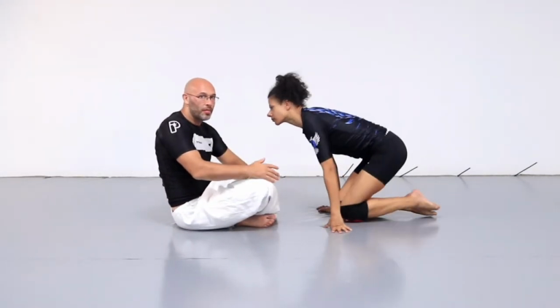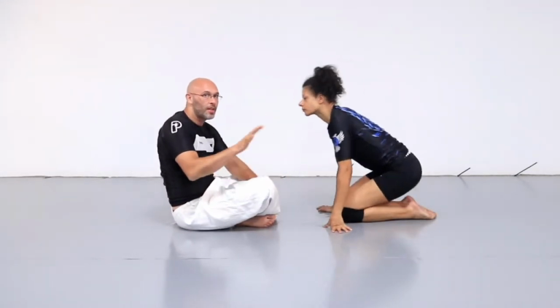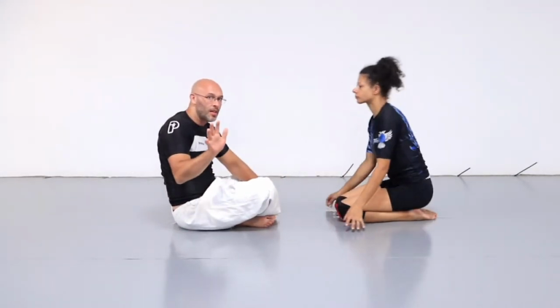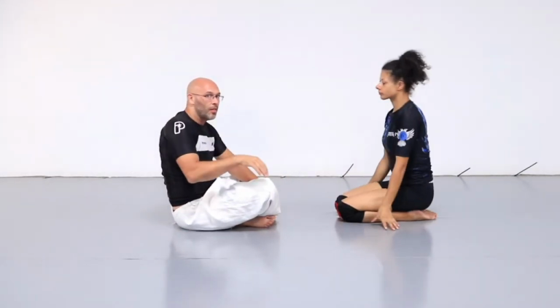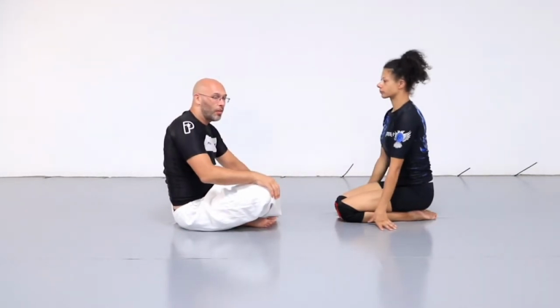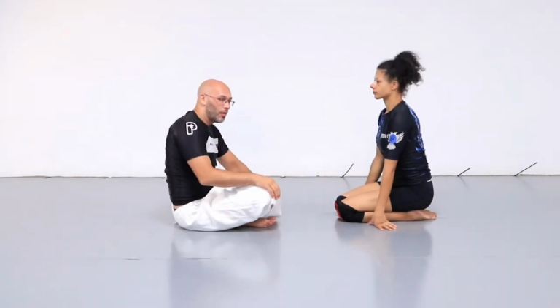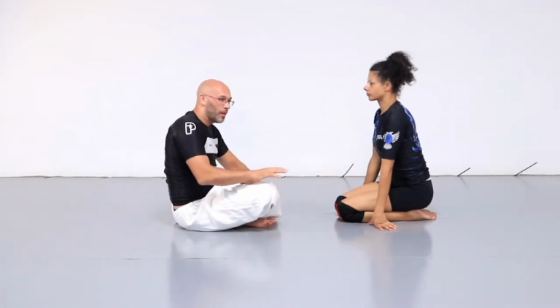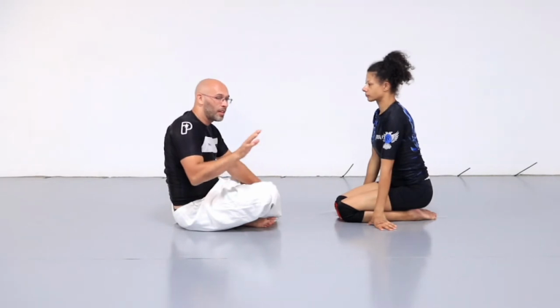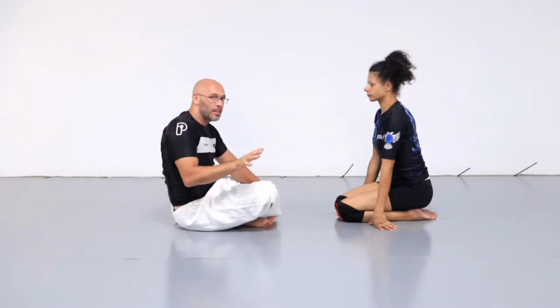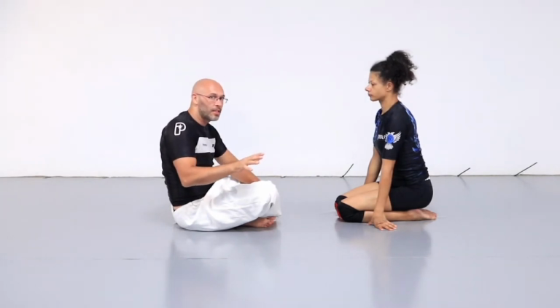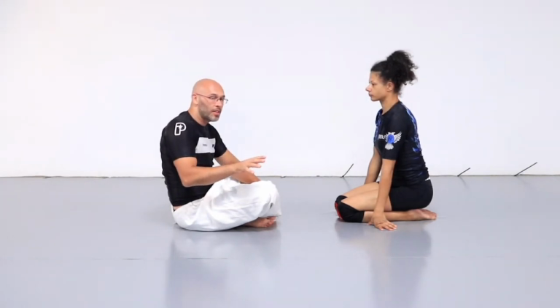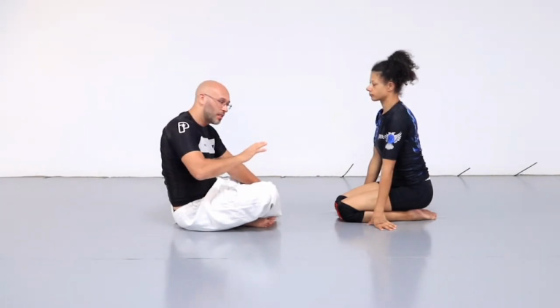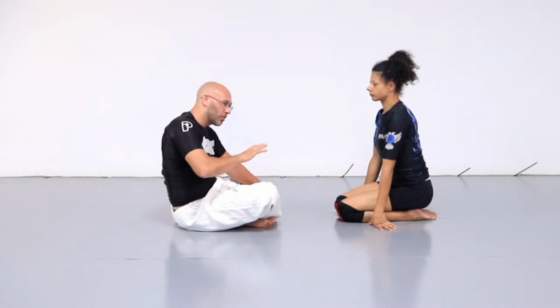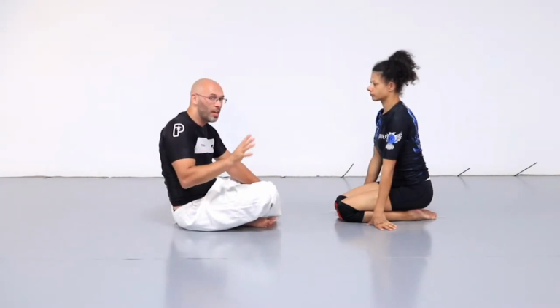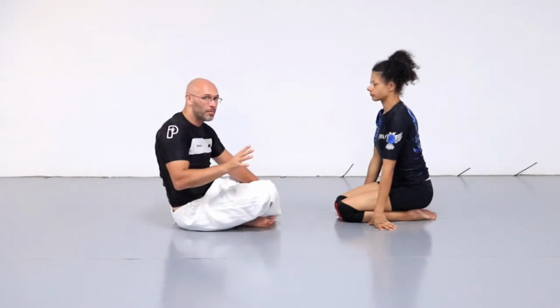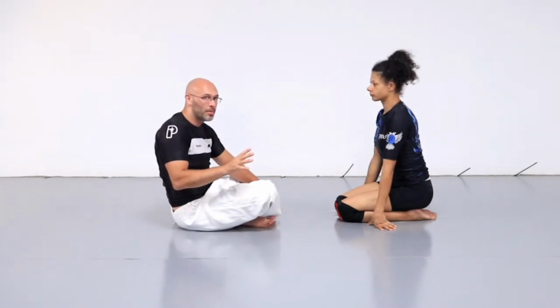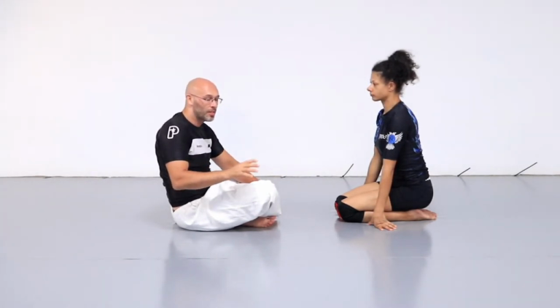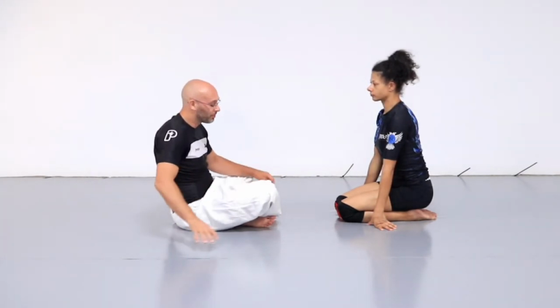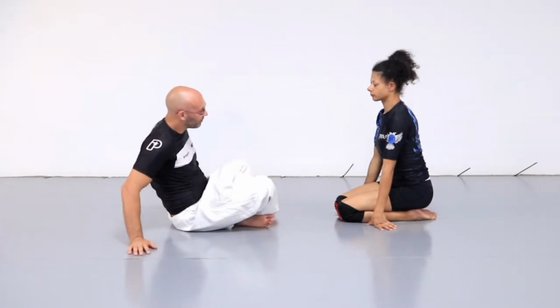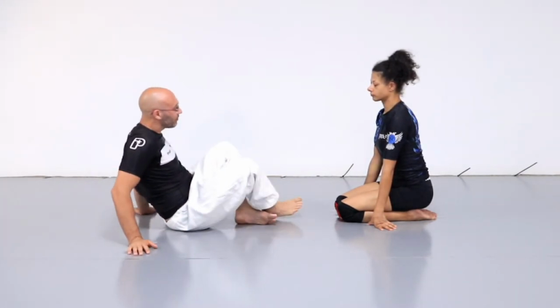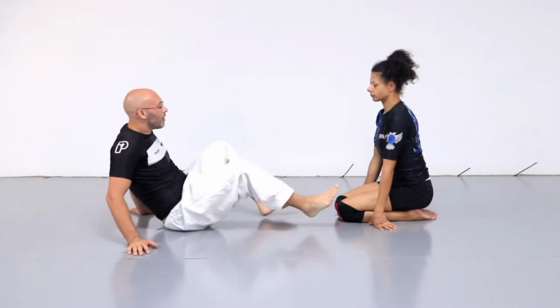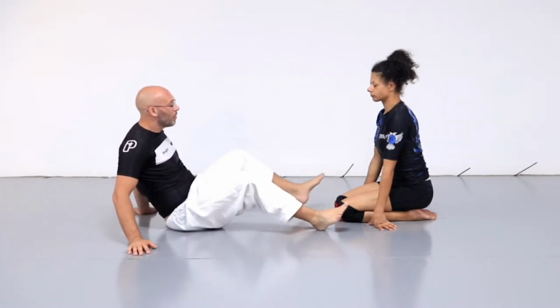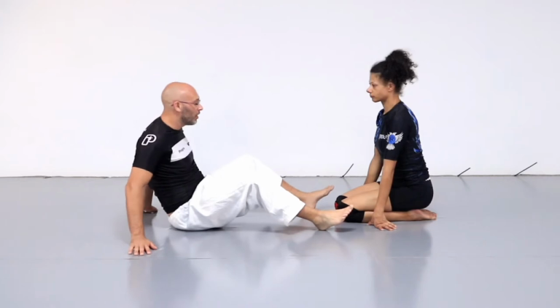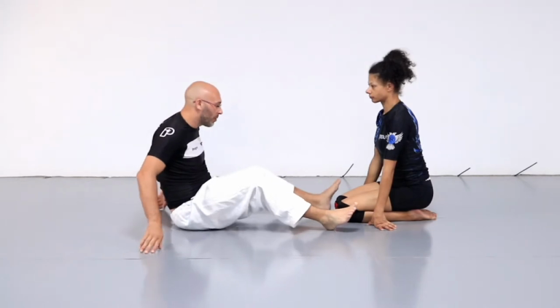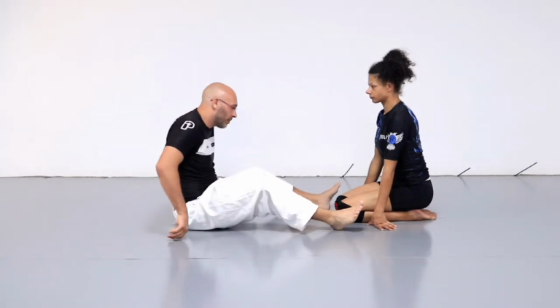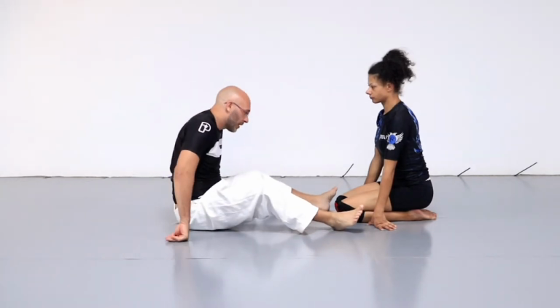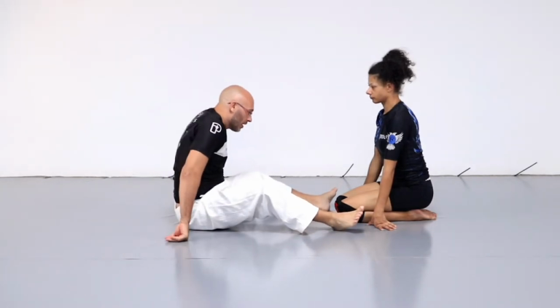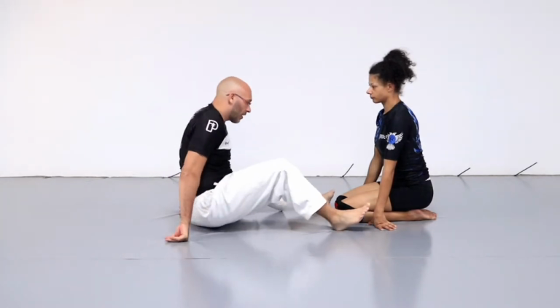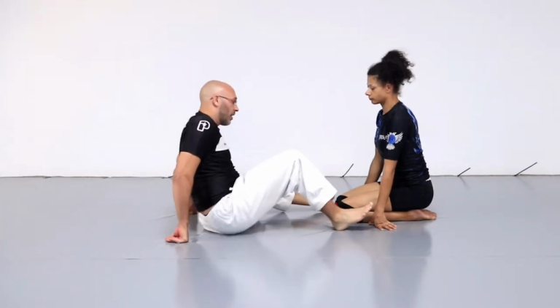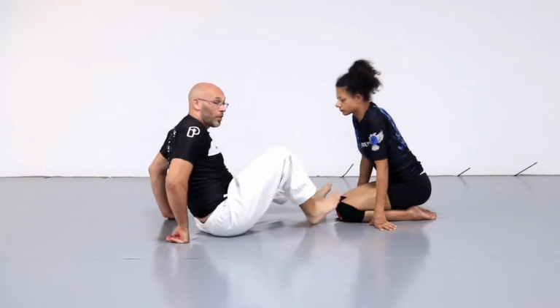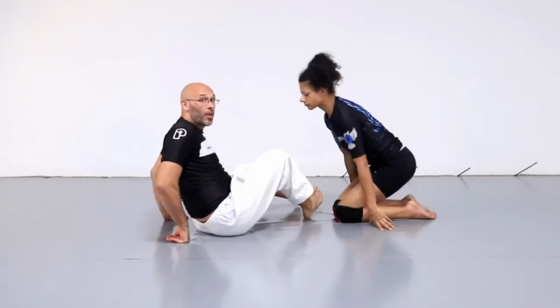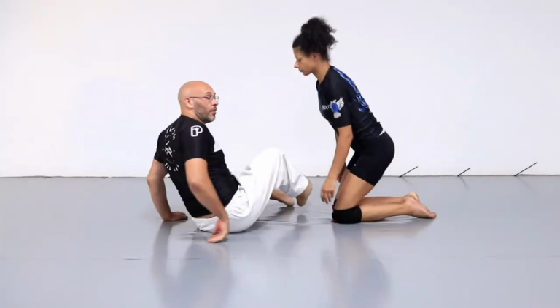That's for the guillotine series. This is just the hip bump sweep series. So we're going to look at it from a straight angle now.